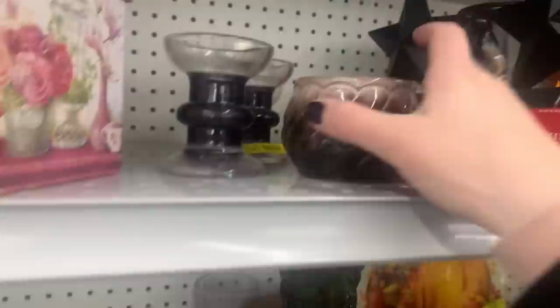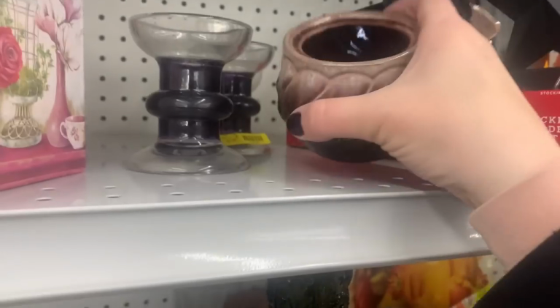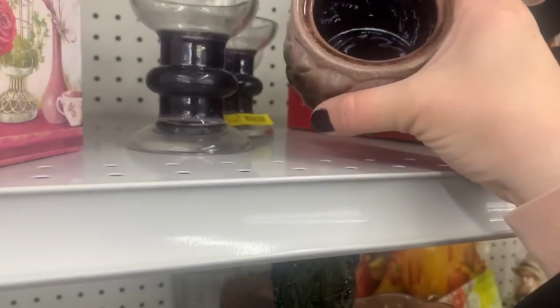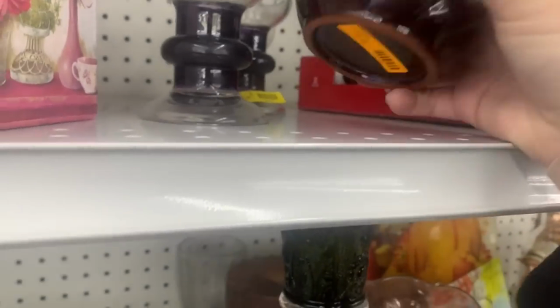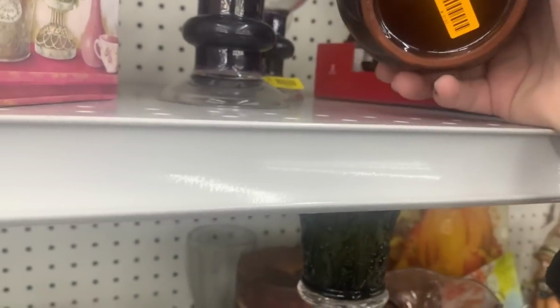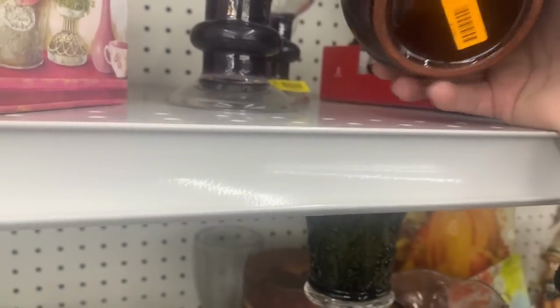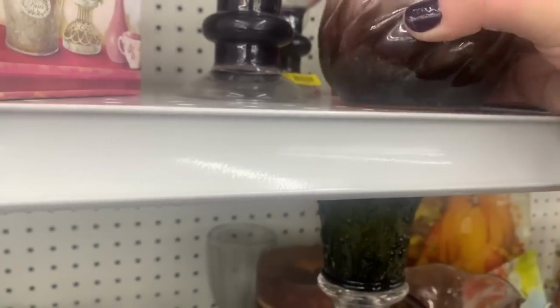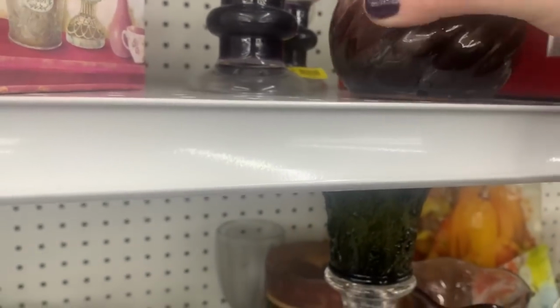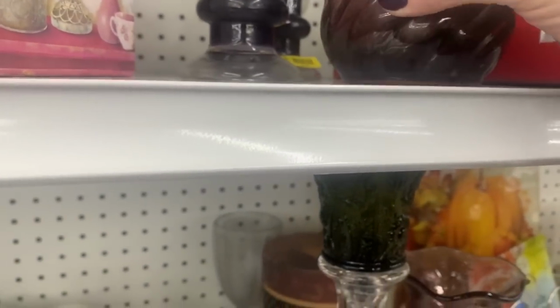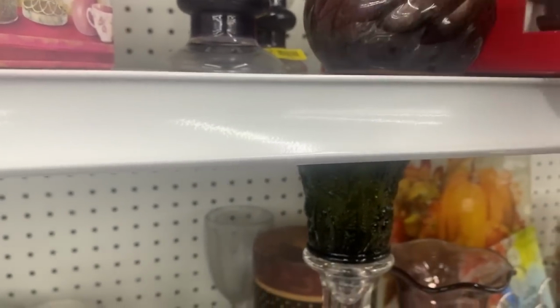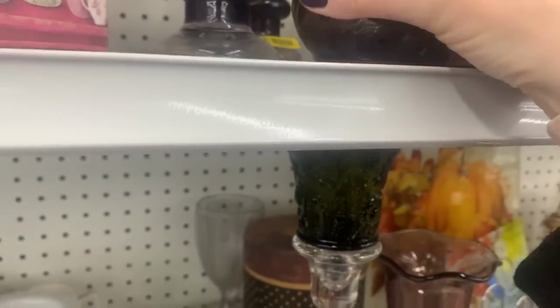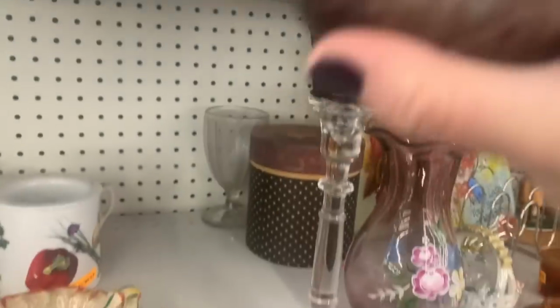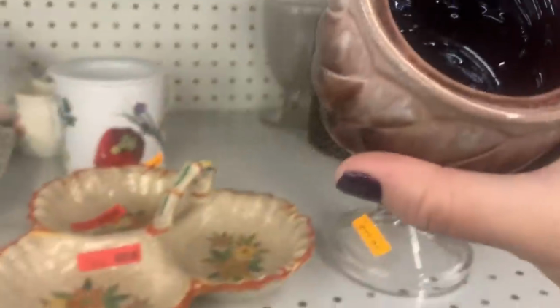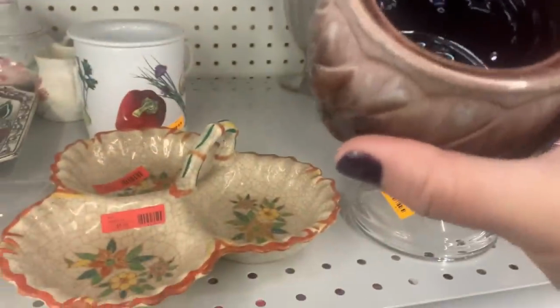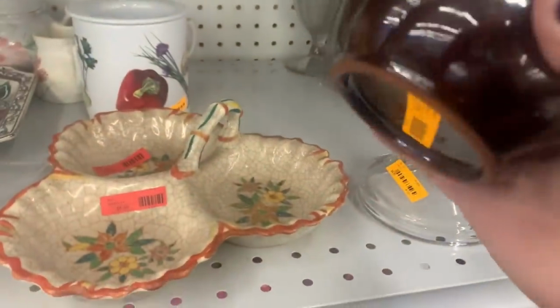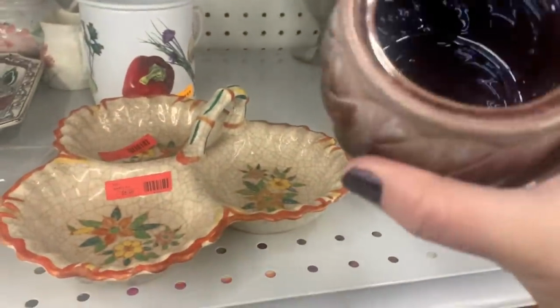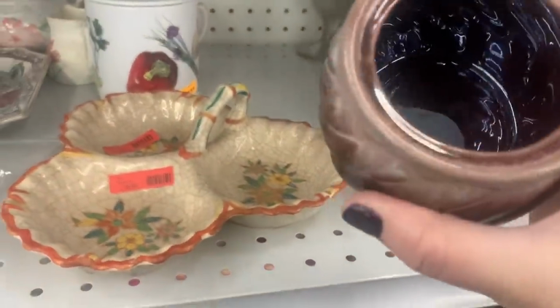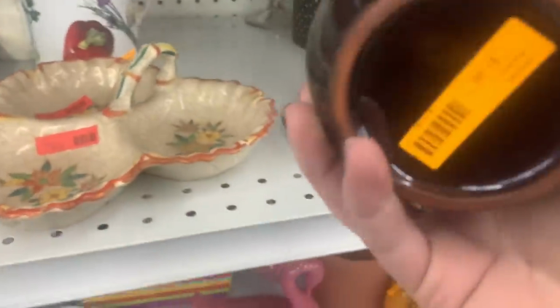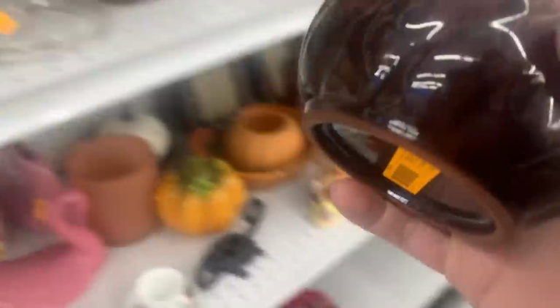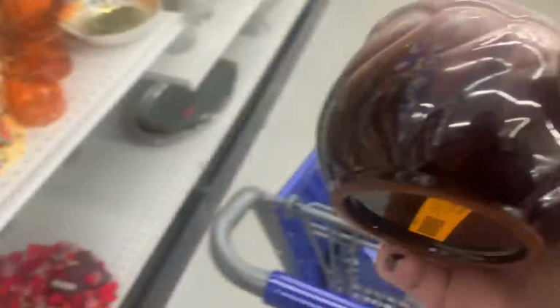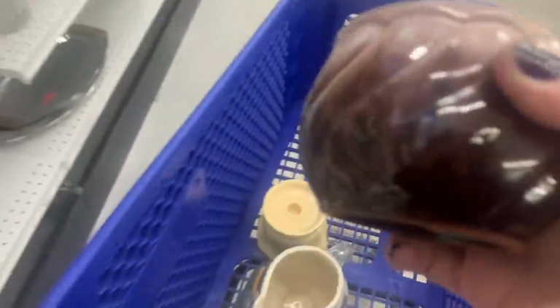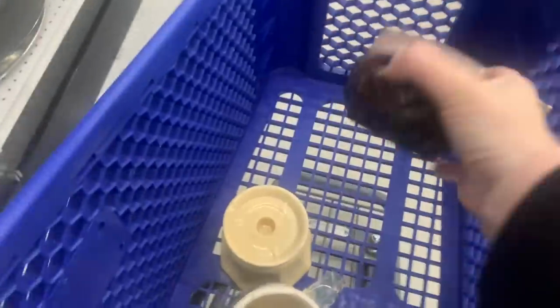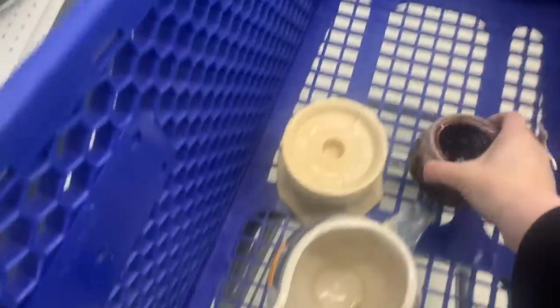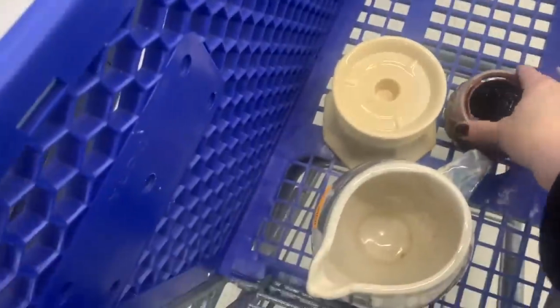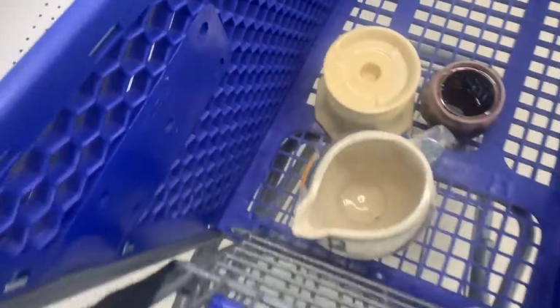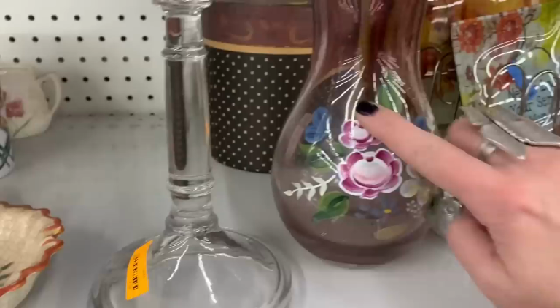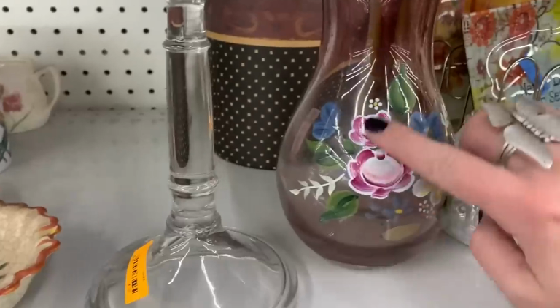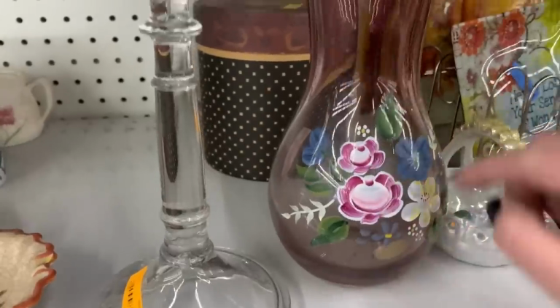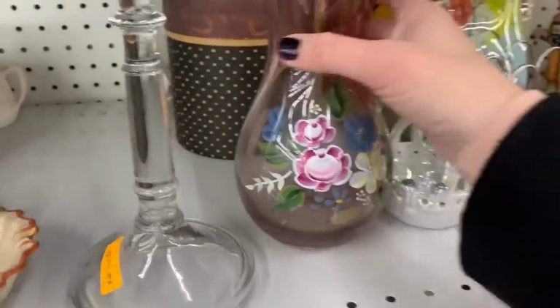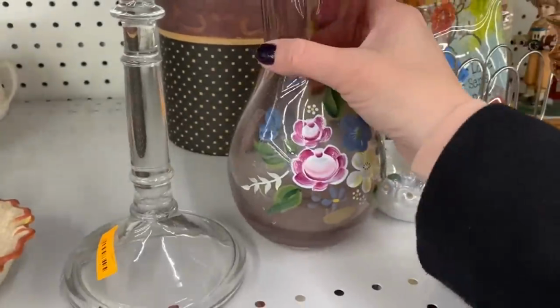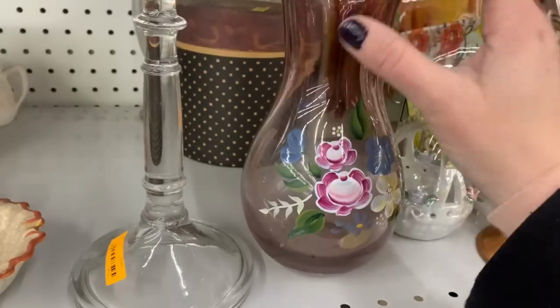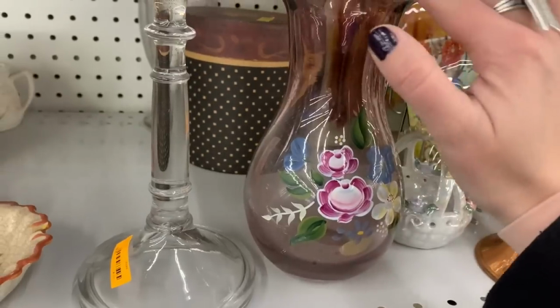Little candle holder — nothing inside of you, you are $1.99. I'm gonna do the little check. You're $1.99, I think I can sell you all day long. This looks like a vase that's been painted on.